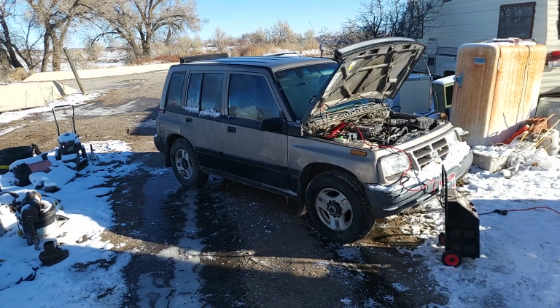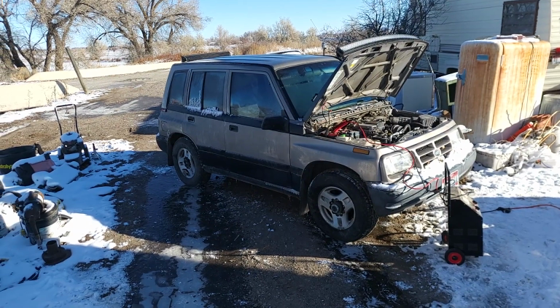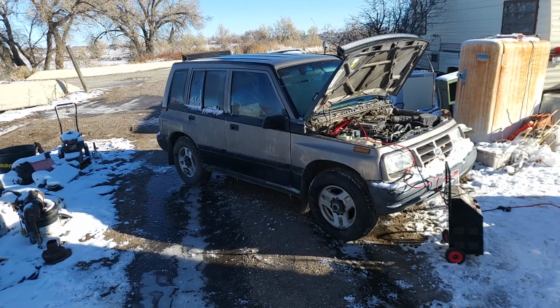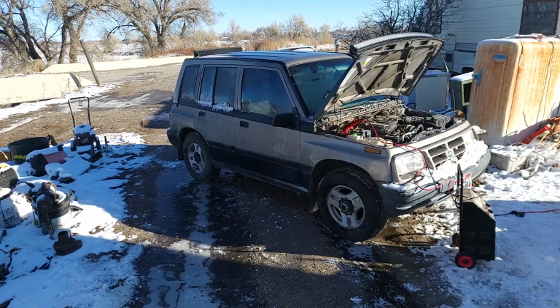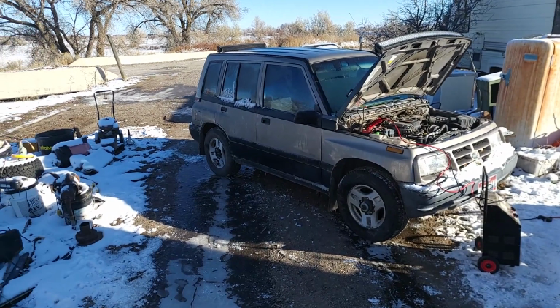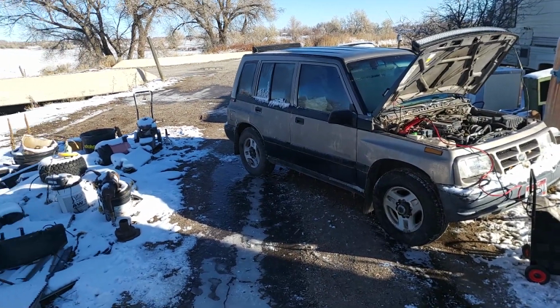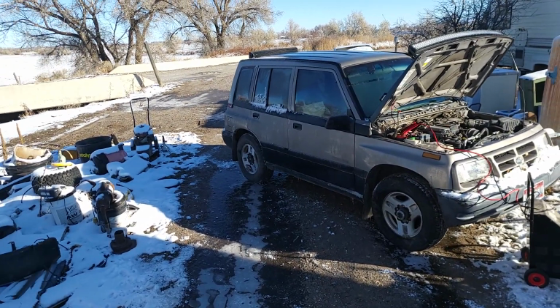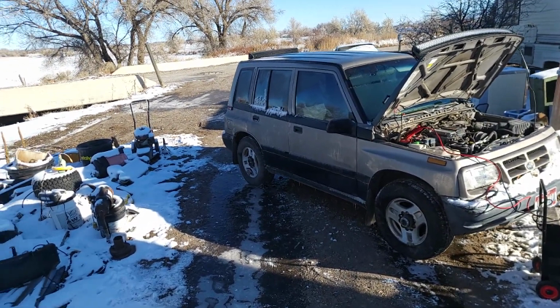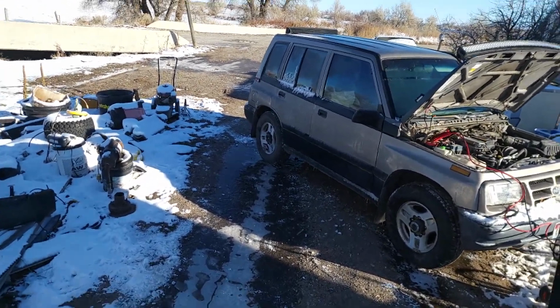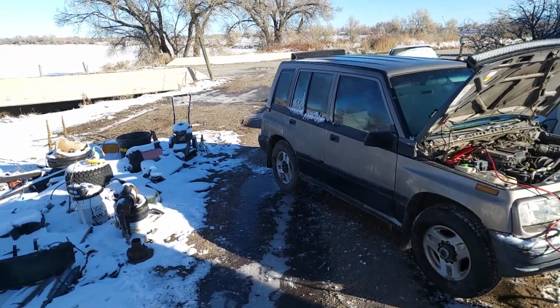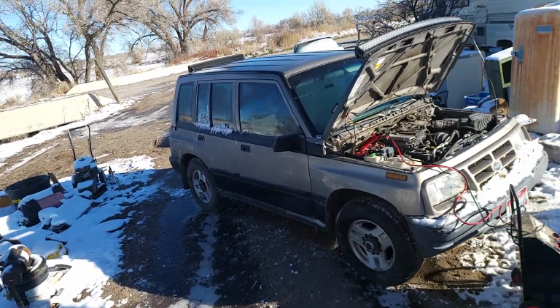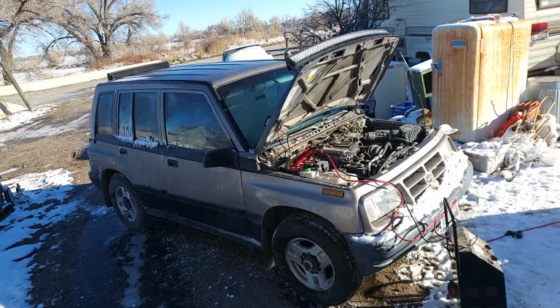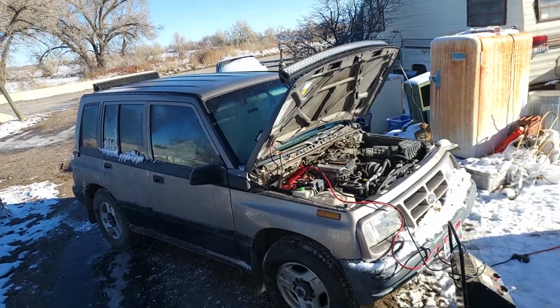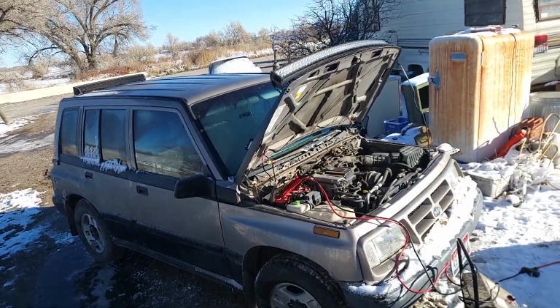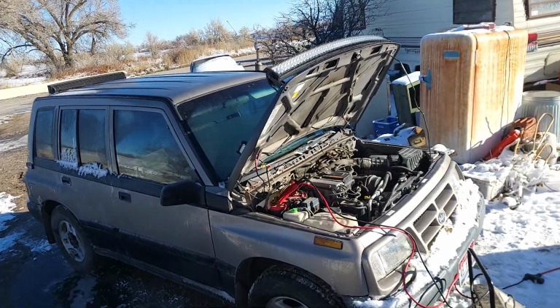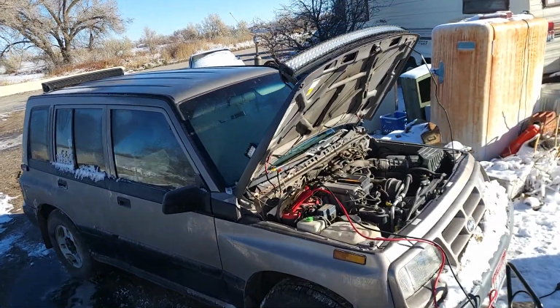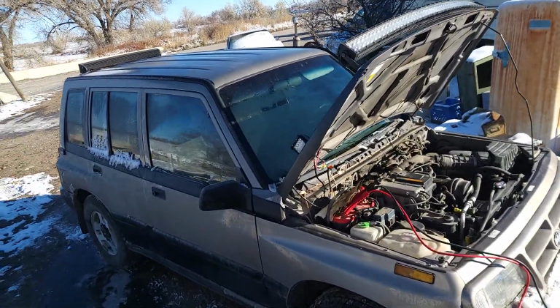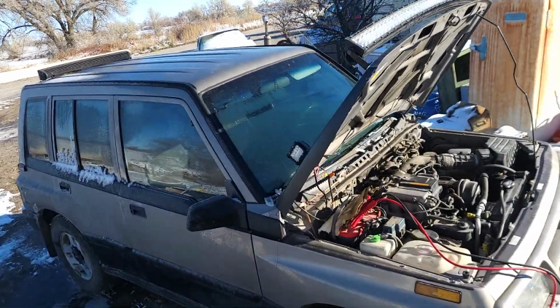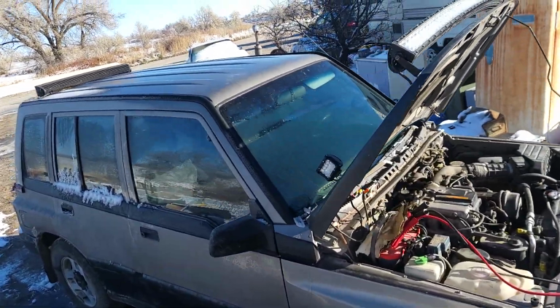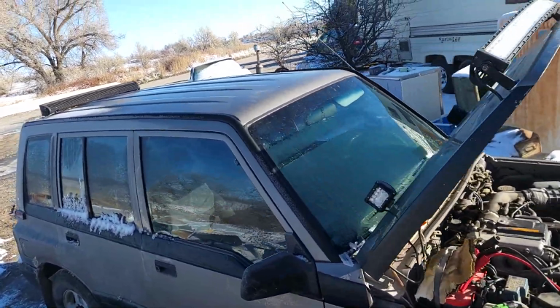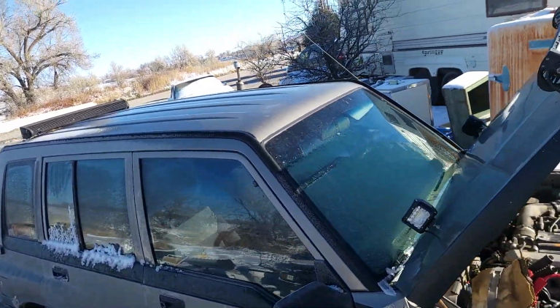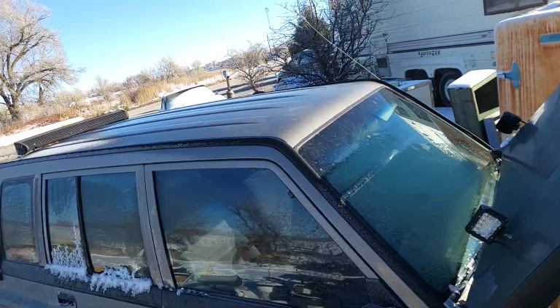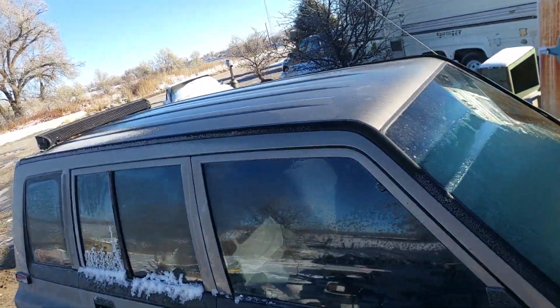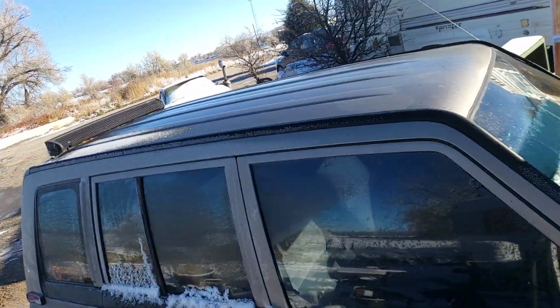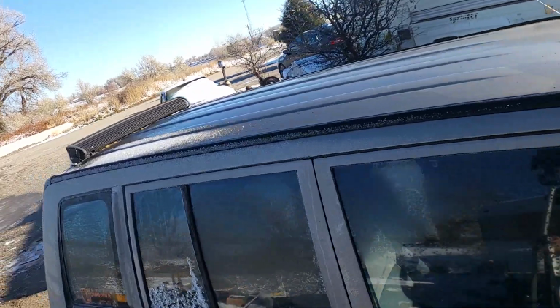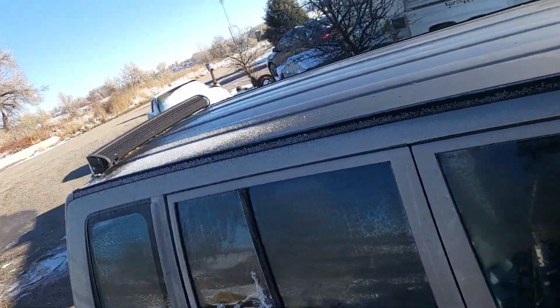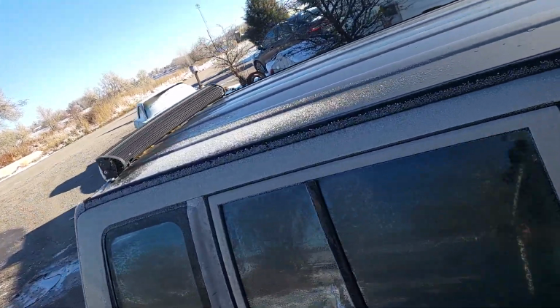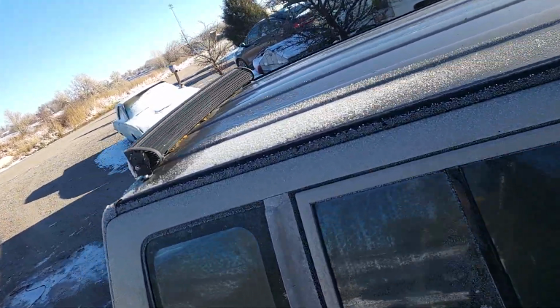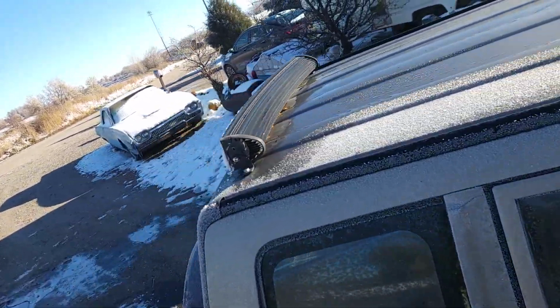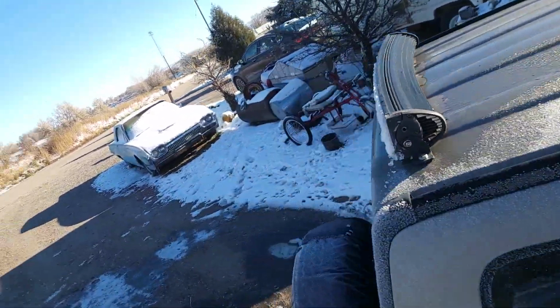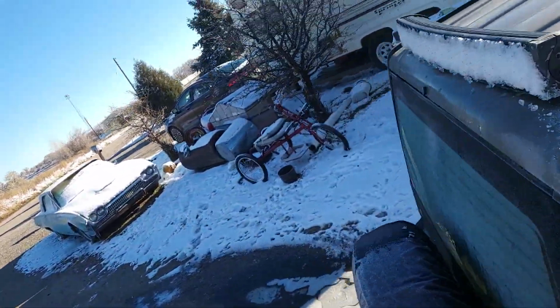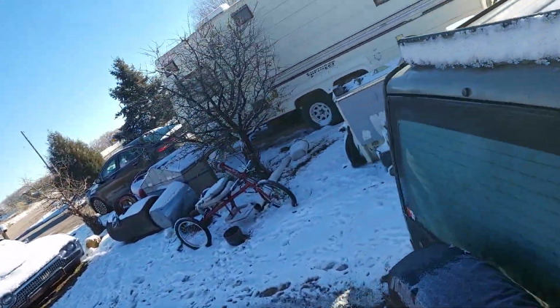You ever get ready to go to work and your car won't start? The tracker needs a new battery. Well, here at Landon Customs, we're prepared for situations like this.